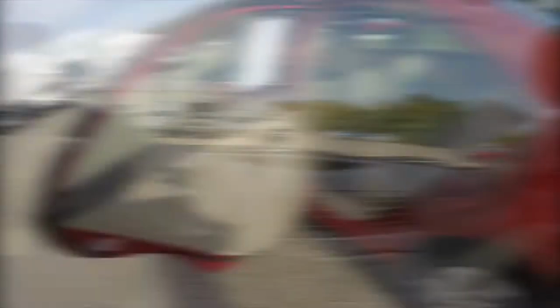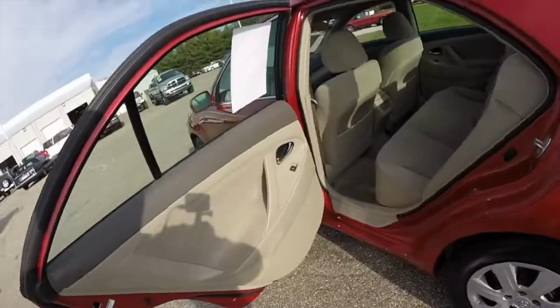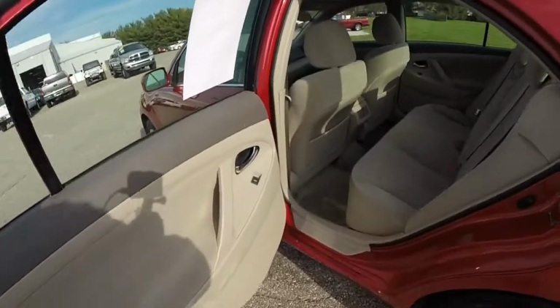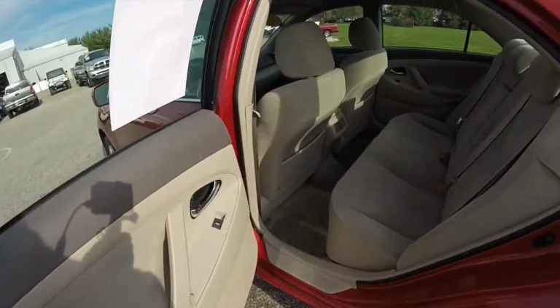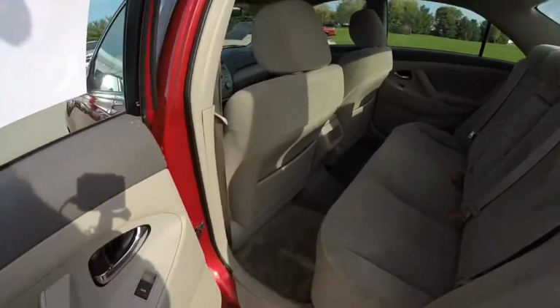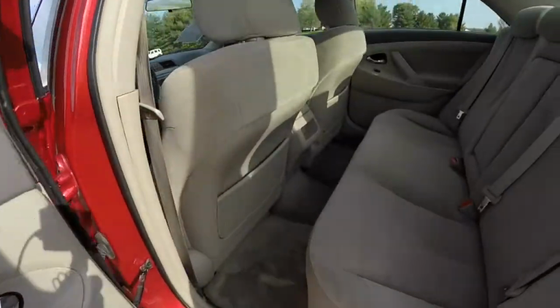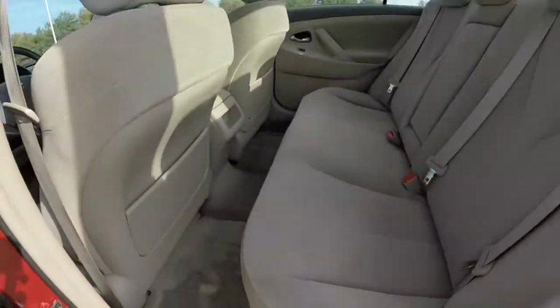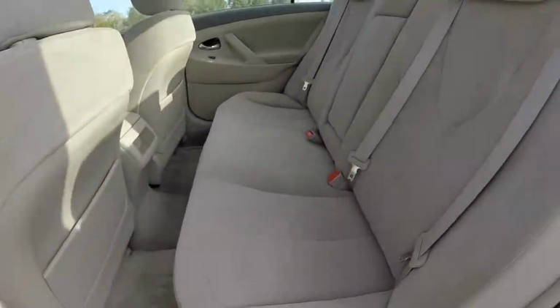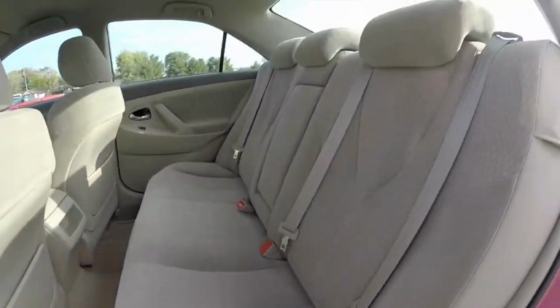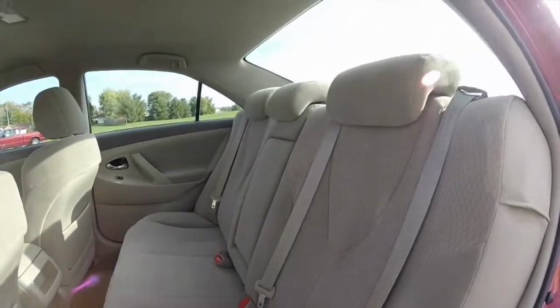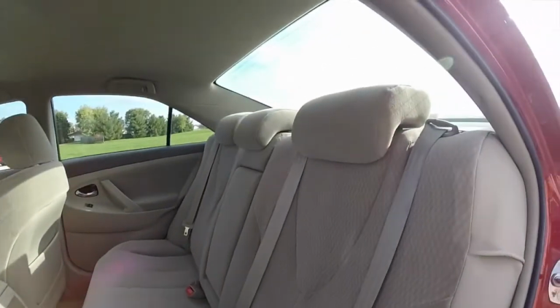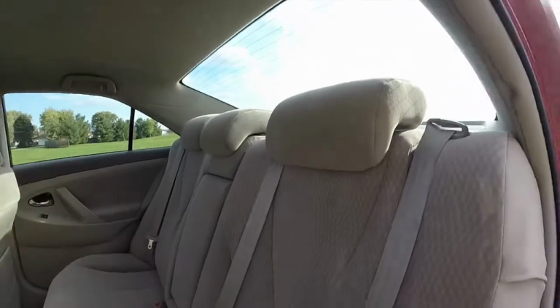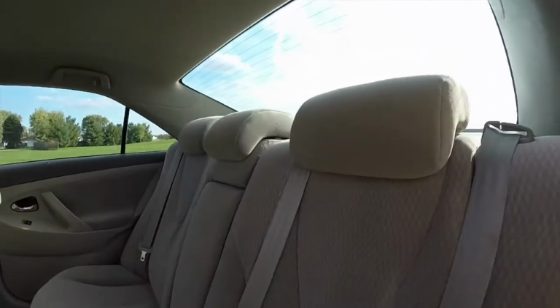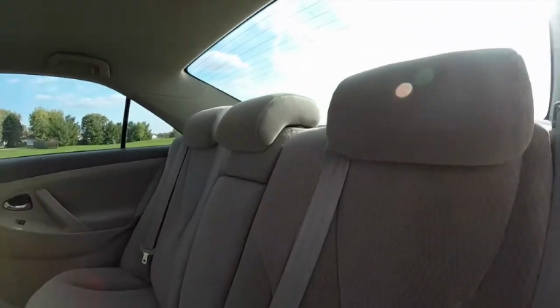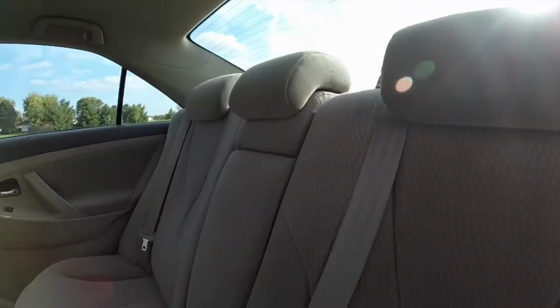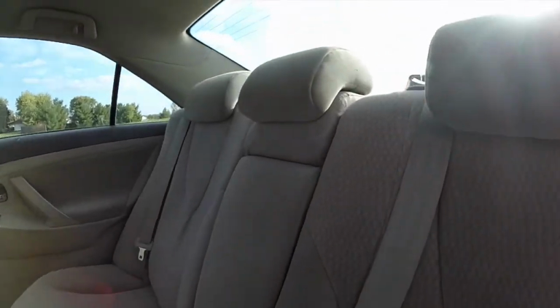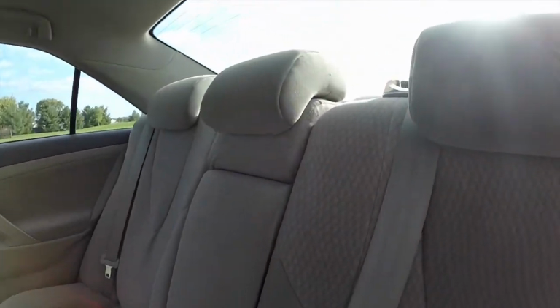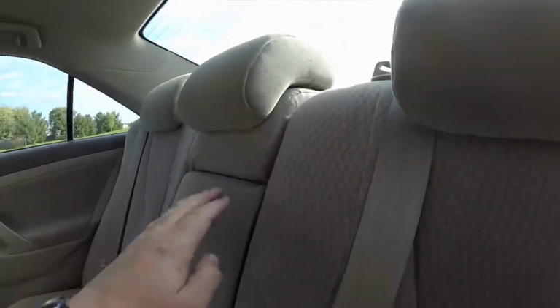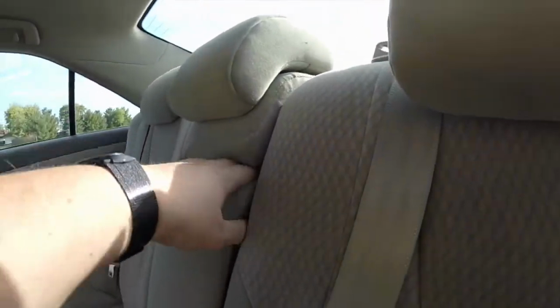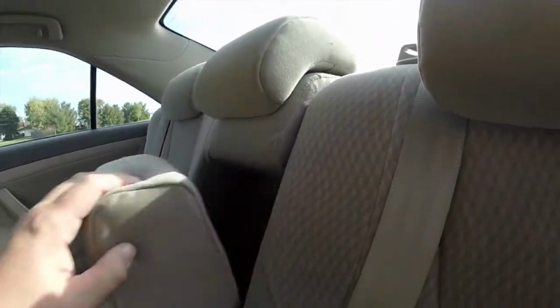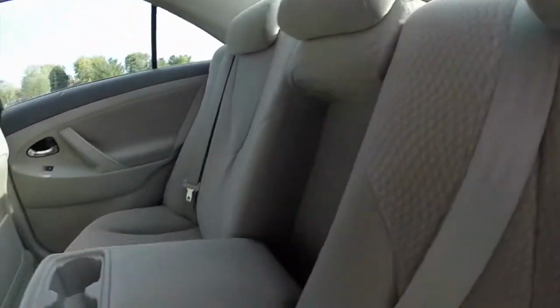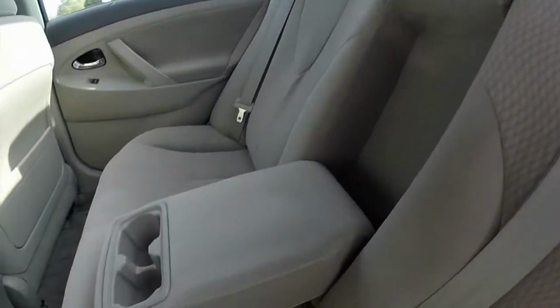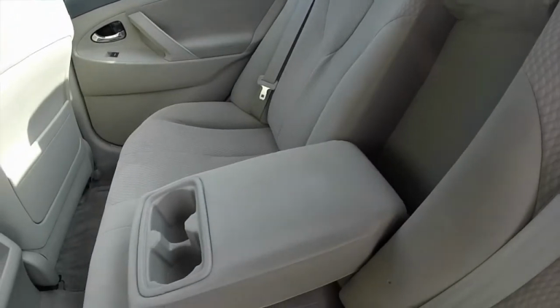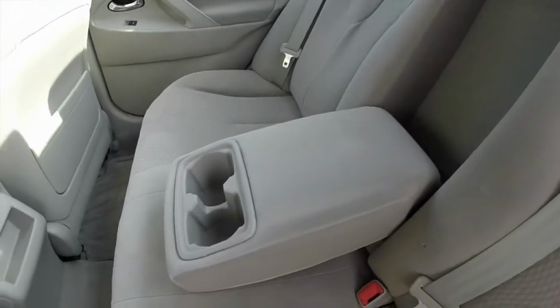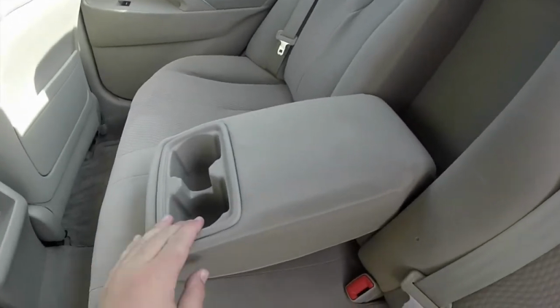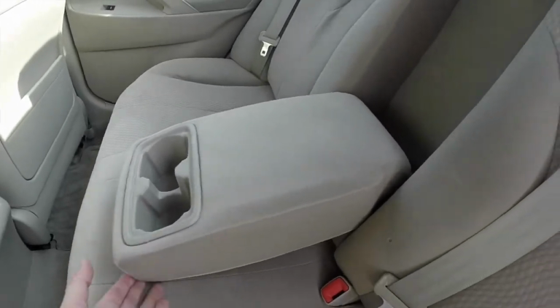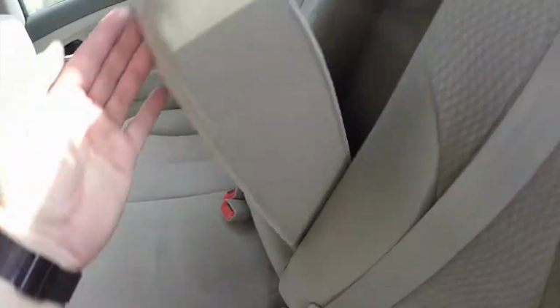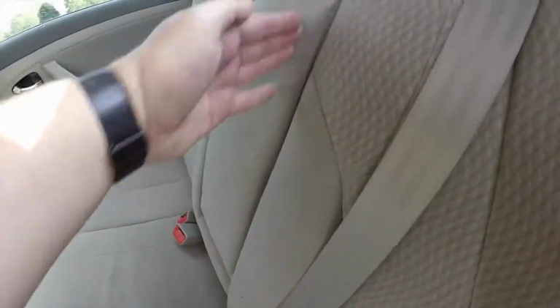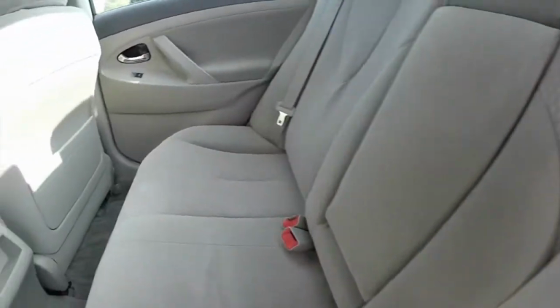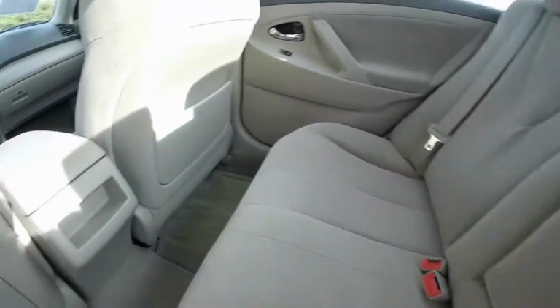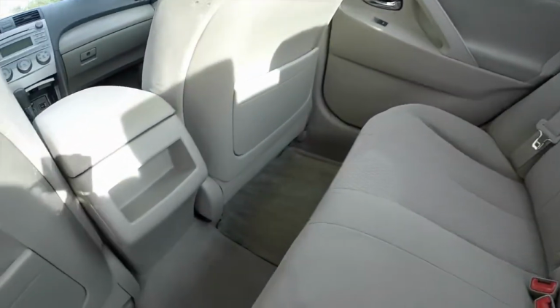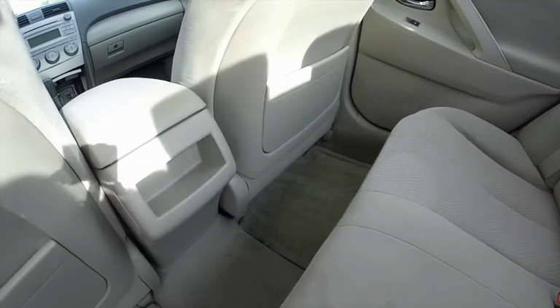Let's take a look at the rear seat. It seats three across and has height adjustable head restraints on all three passenger seating positions. Full fold-down center armrest with integrated cup holders. There's also a little storage tray.